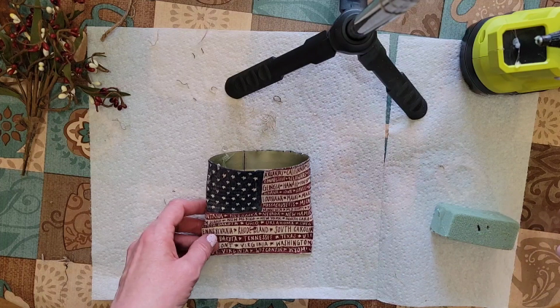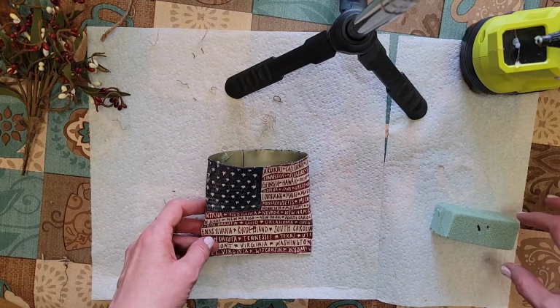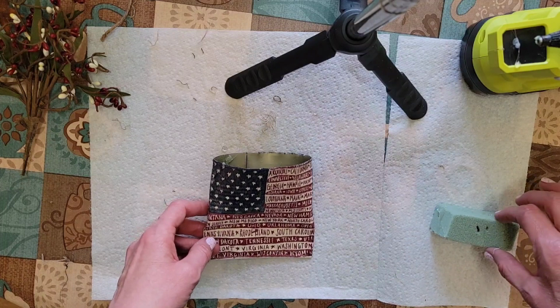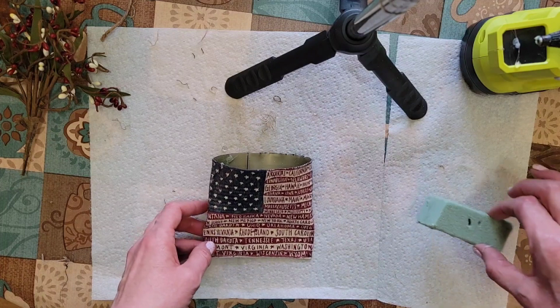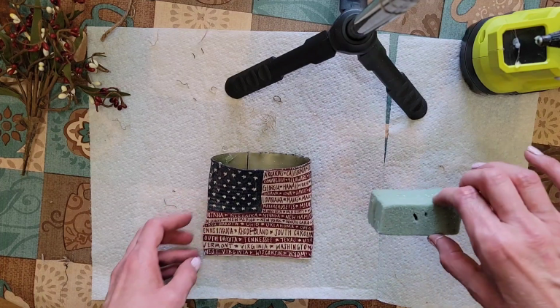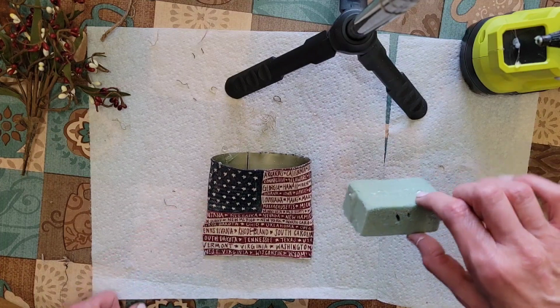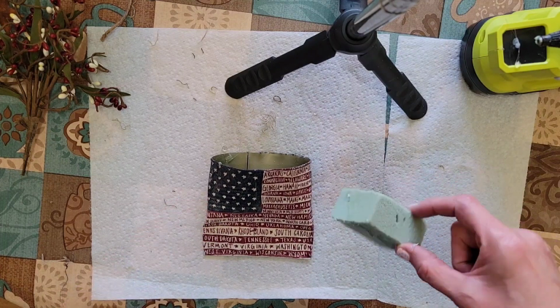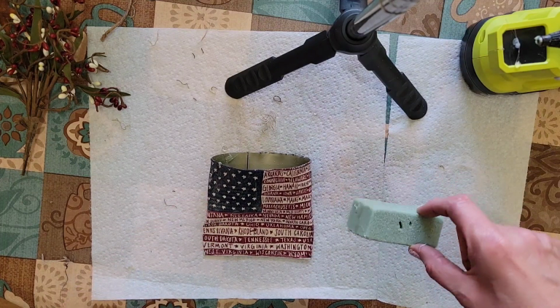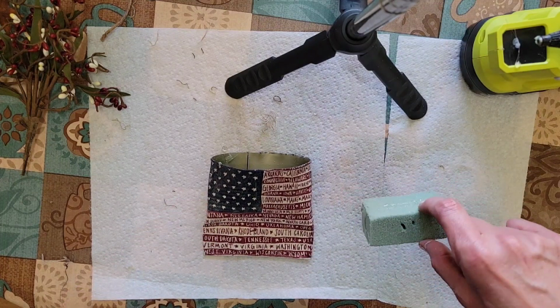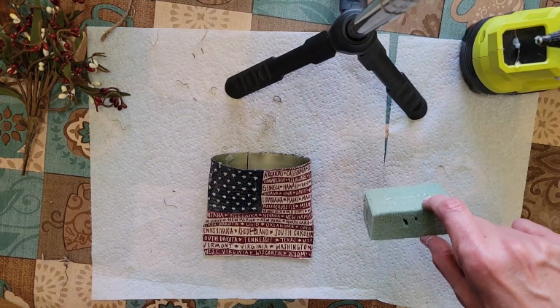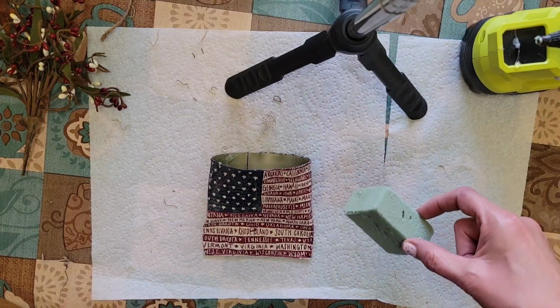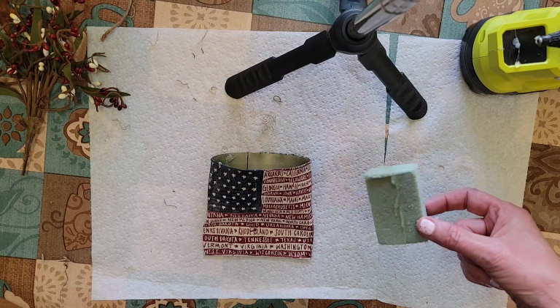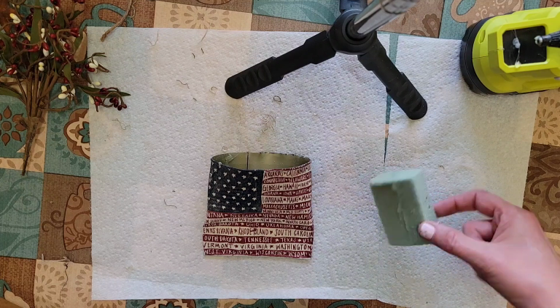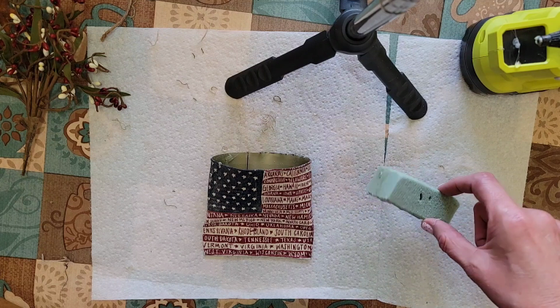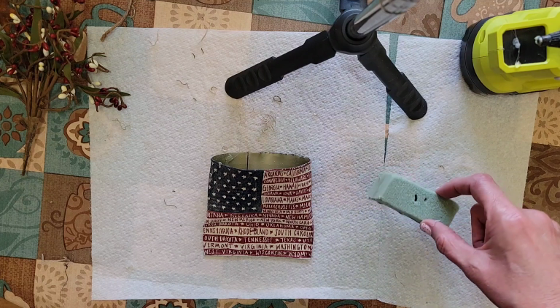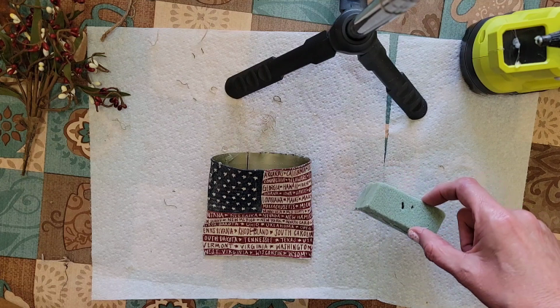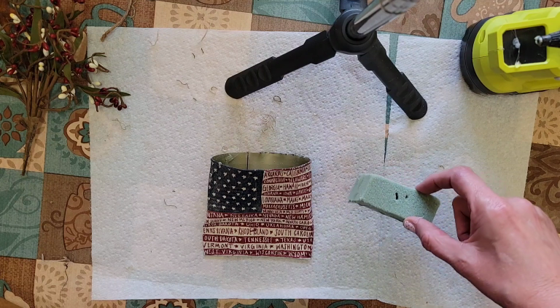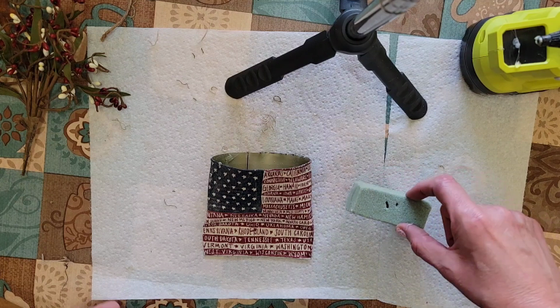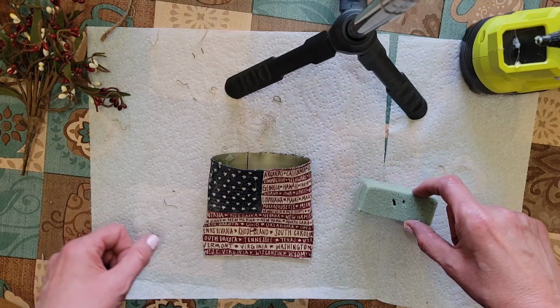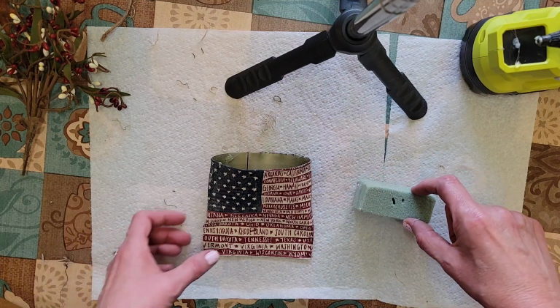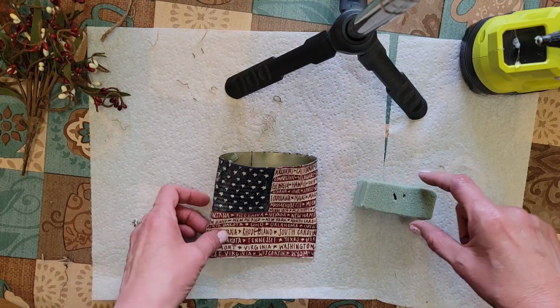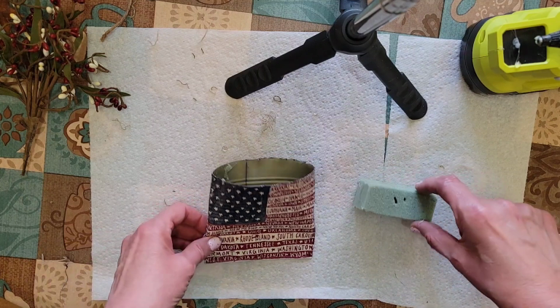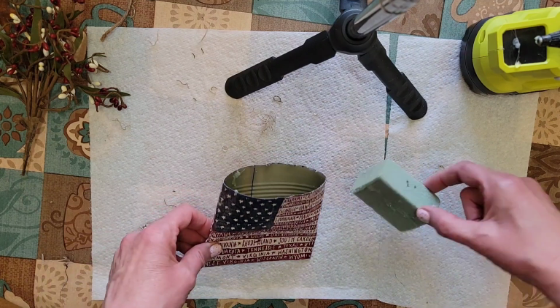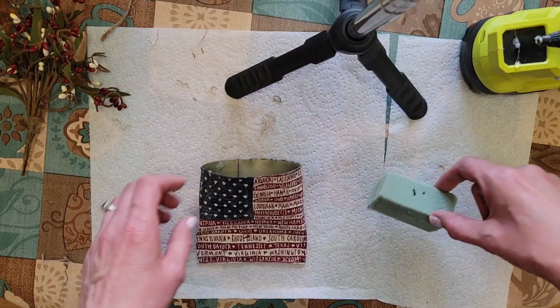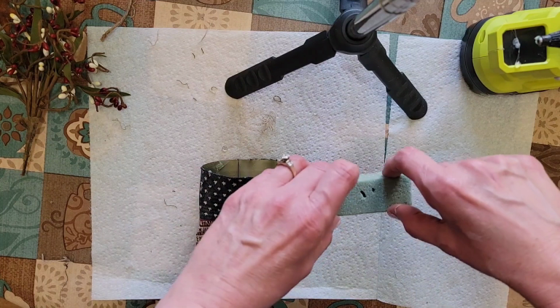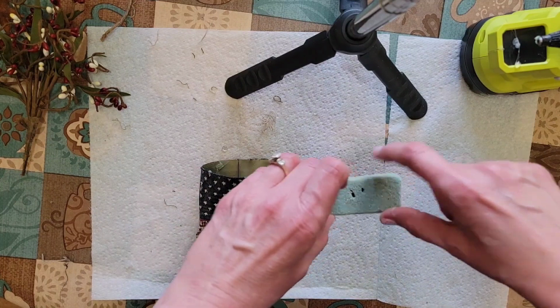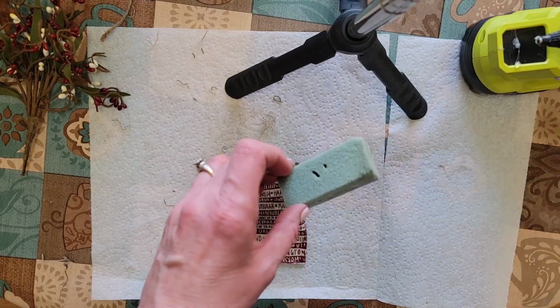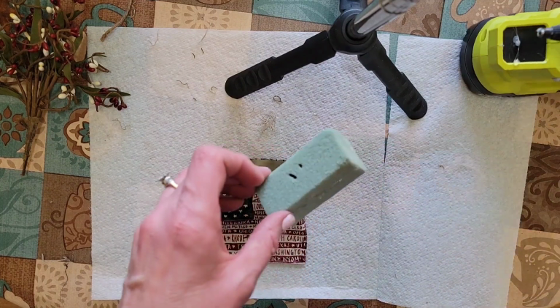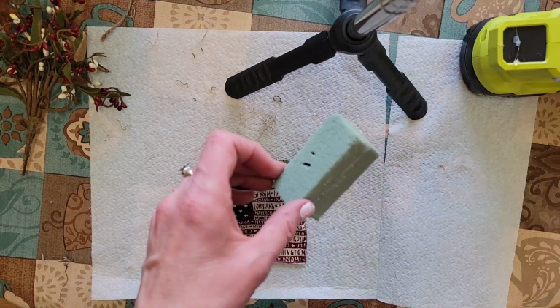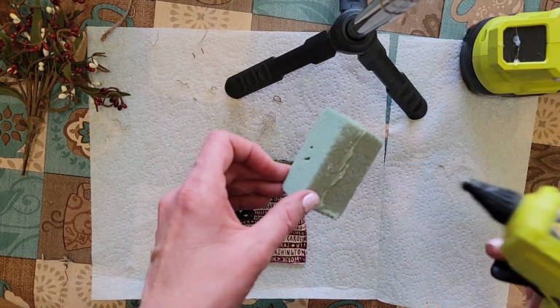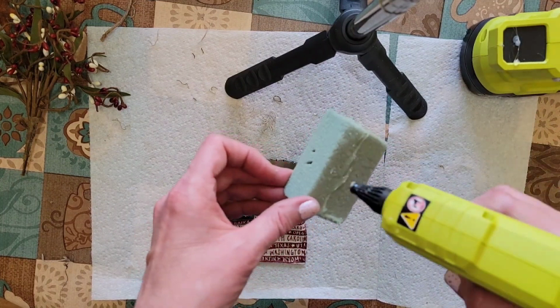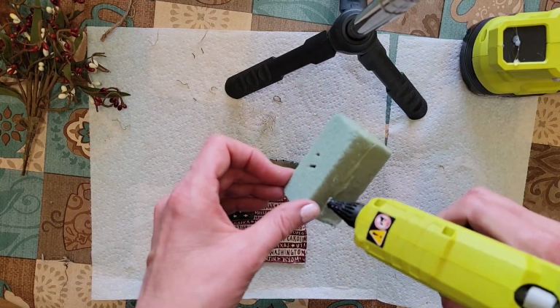I've saved small pieces of this green dry foam. I do a lot of floral arrangements and I've just saved the odds and ends thinking I could use them somewhere, and this actually worked out perfect for the tin can pockets.